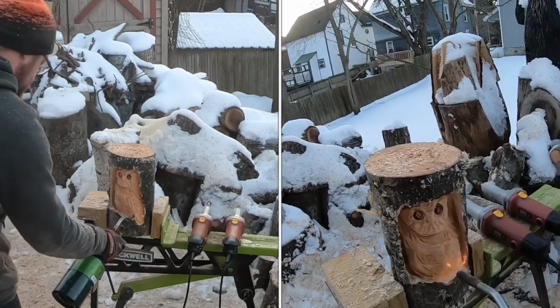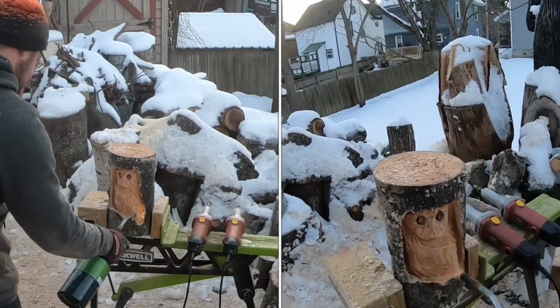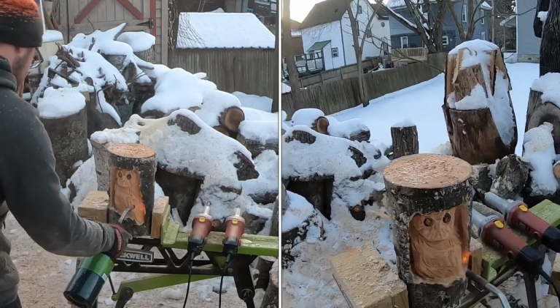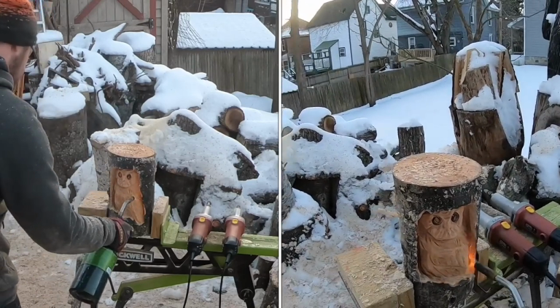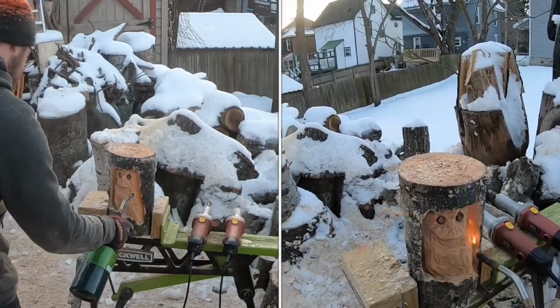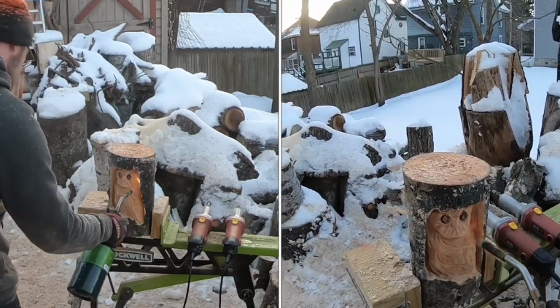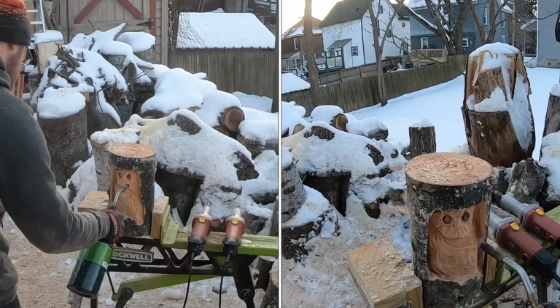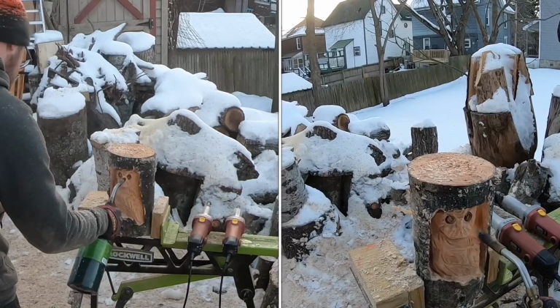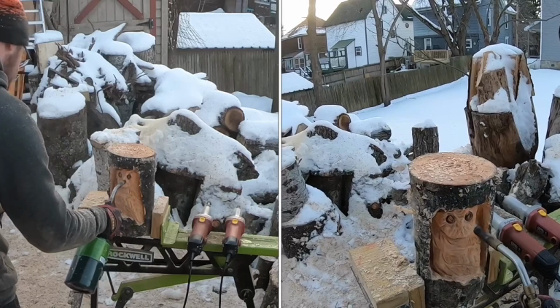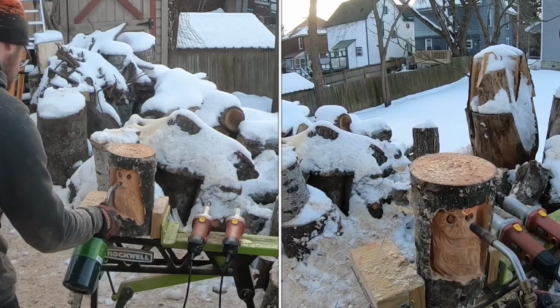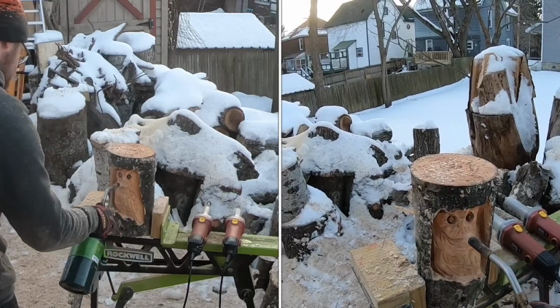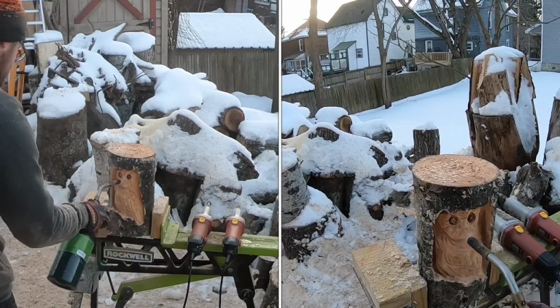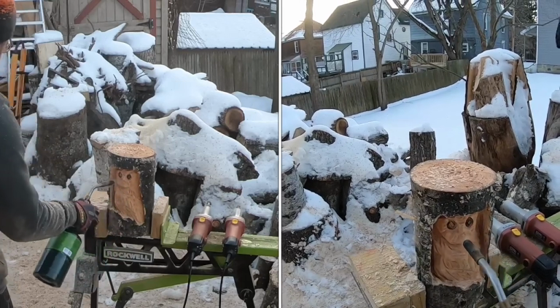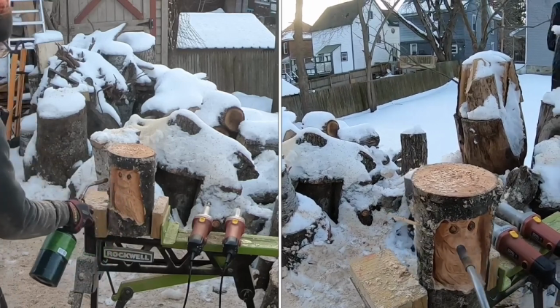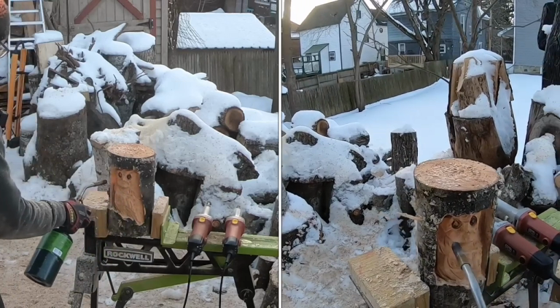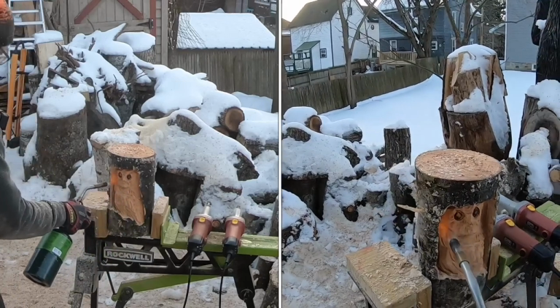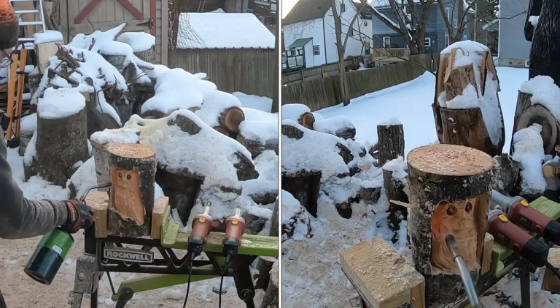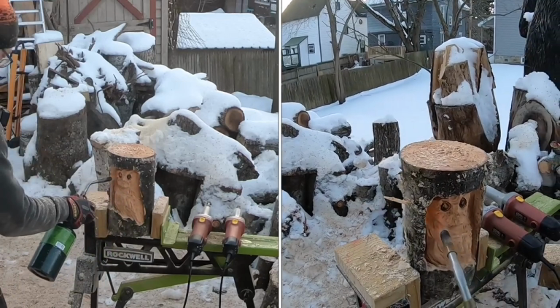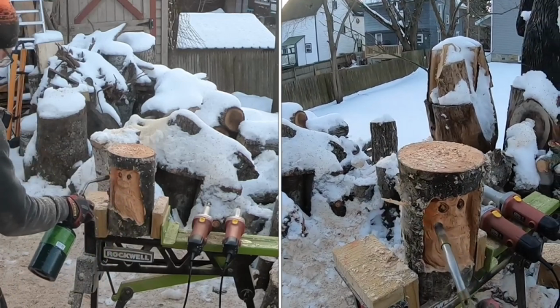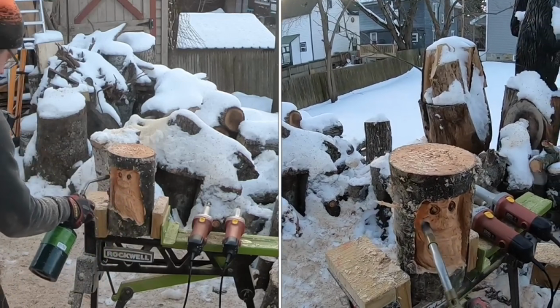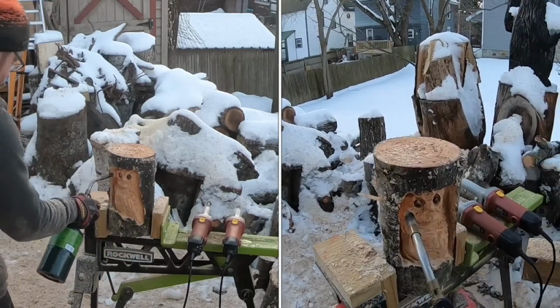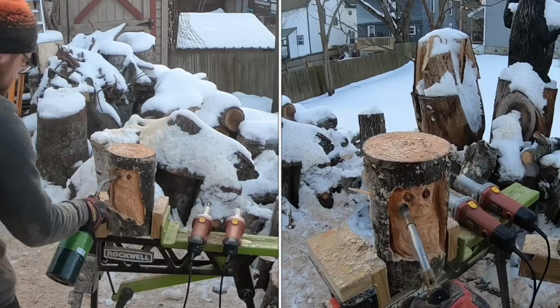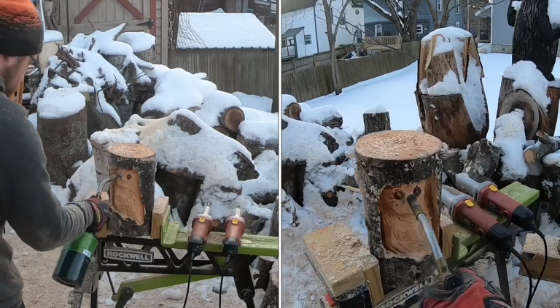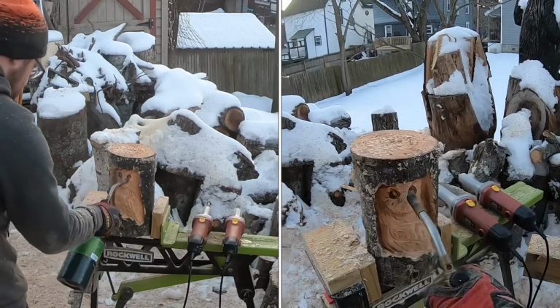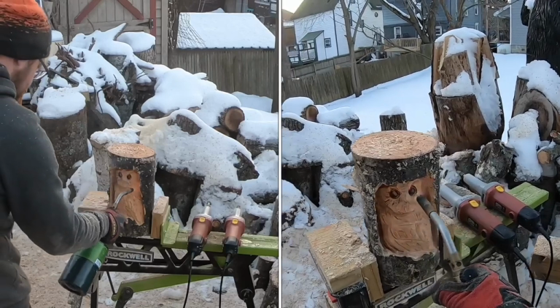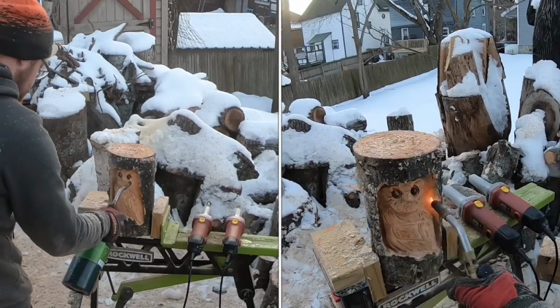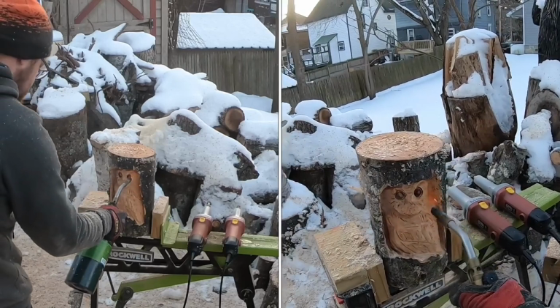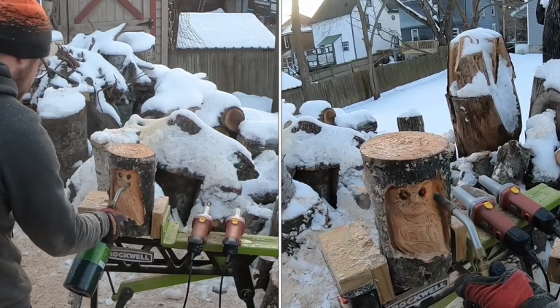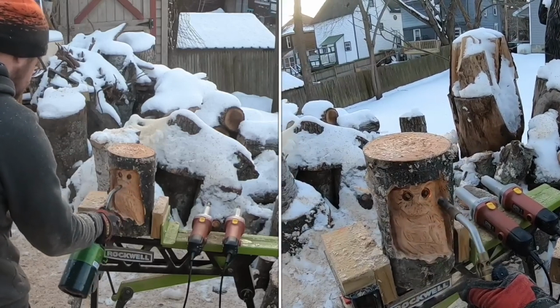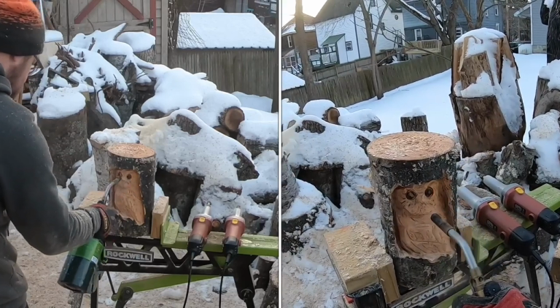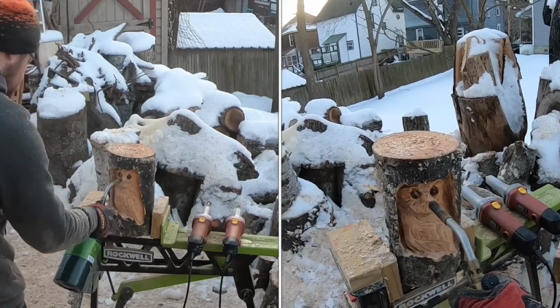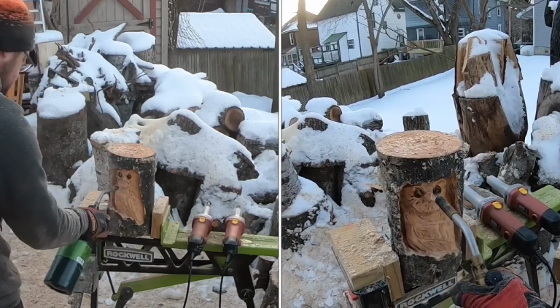What I'm using is really green wood and it's frozen, so burning it is a bit difficult. These pieces will go in the shop with some heat for a few days and warm up before I really finish them to completion.